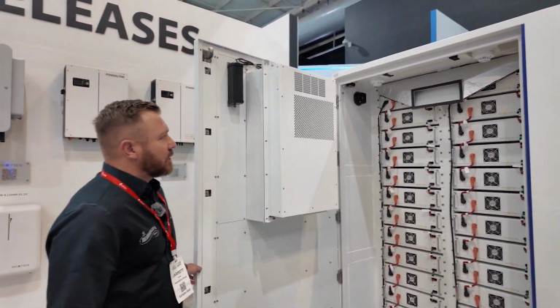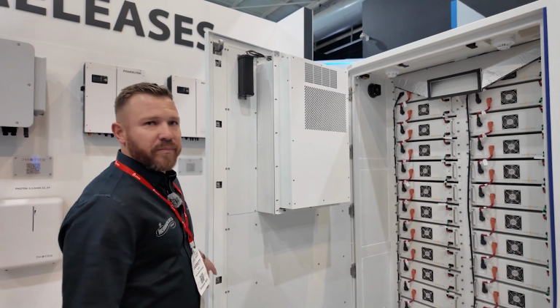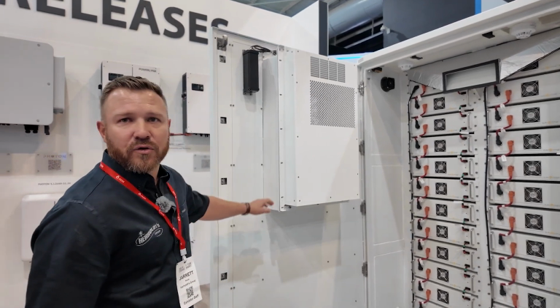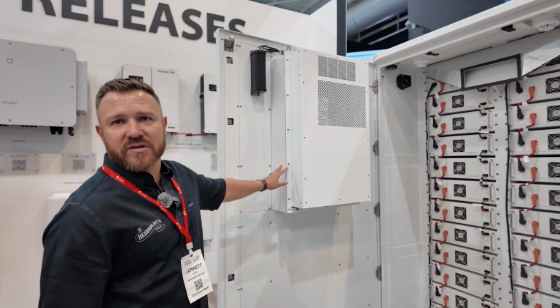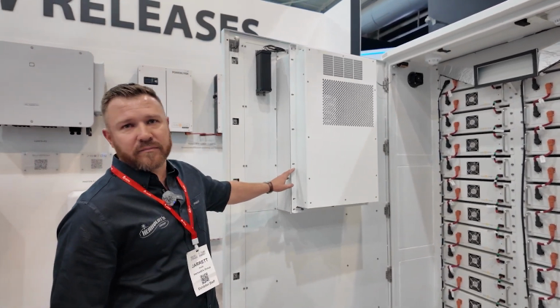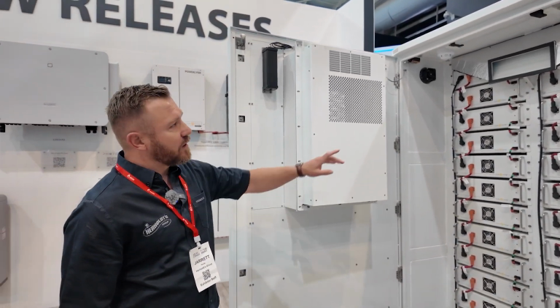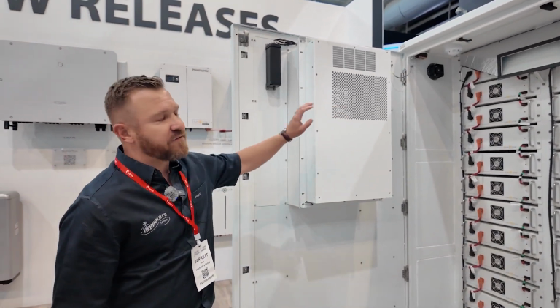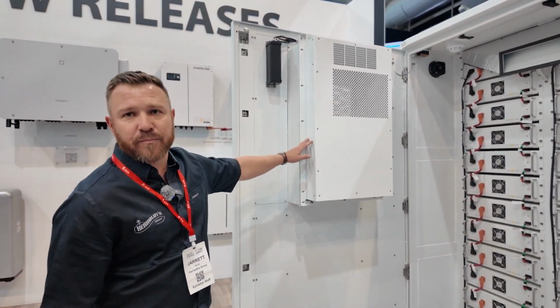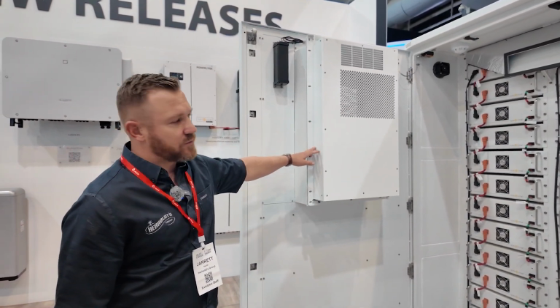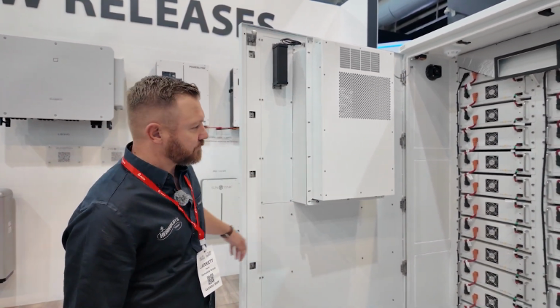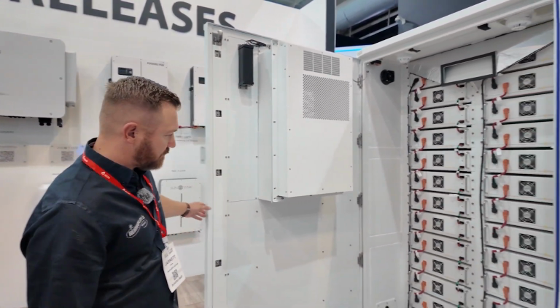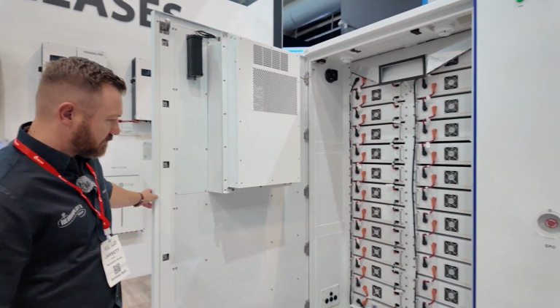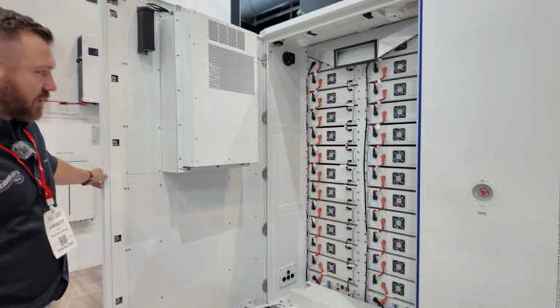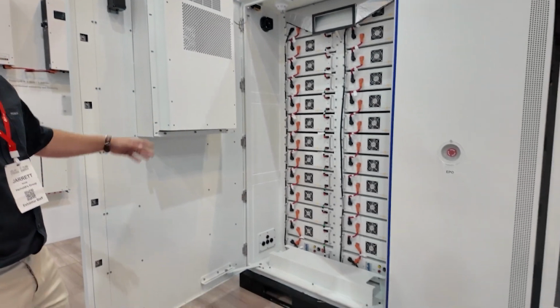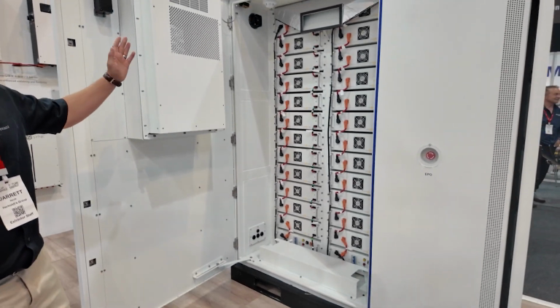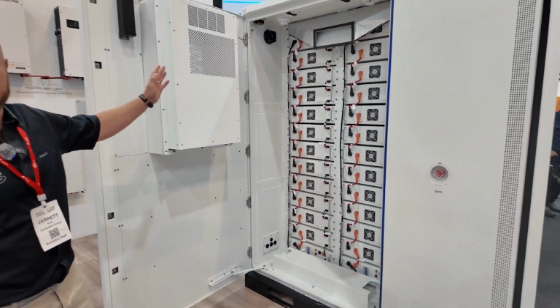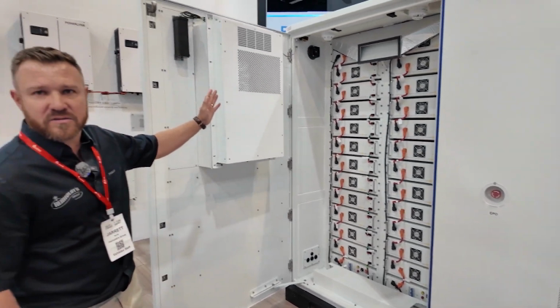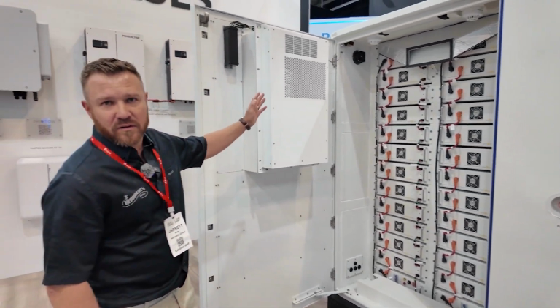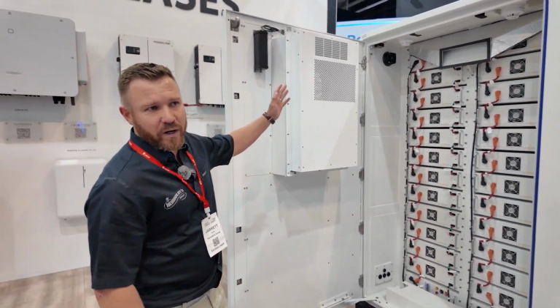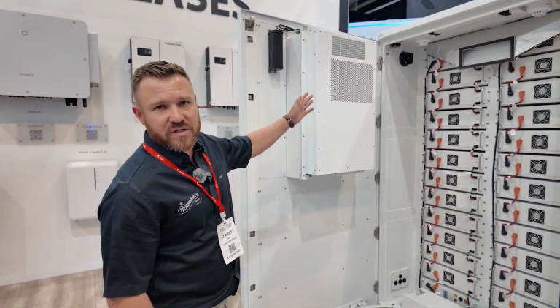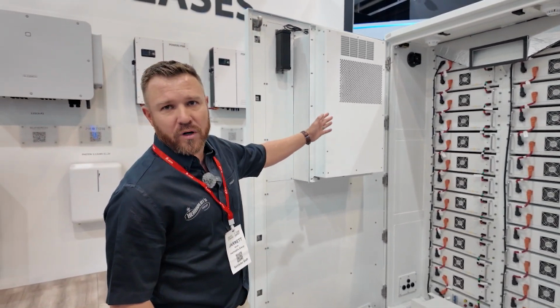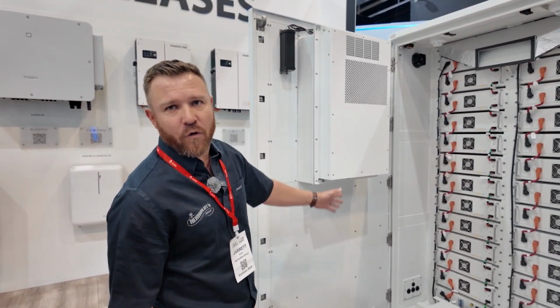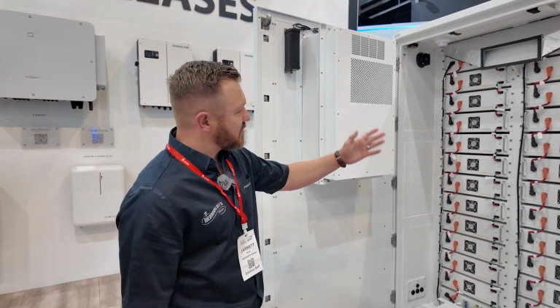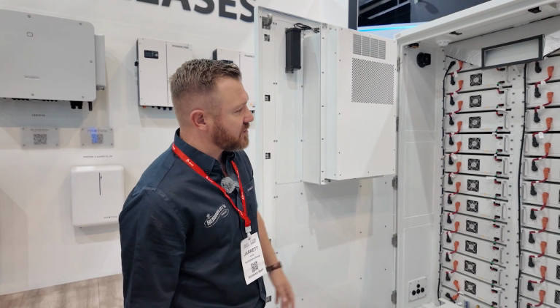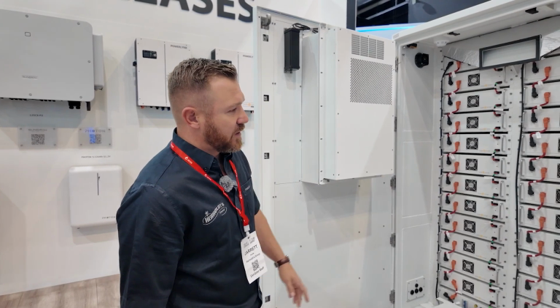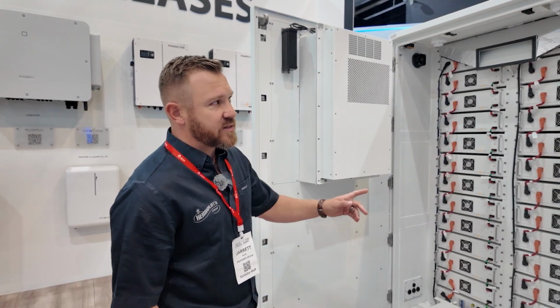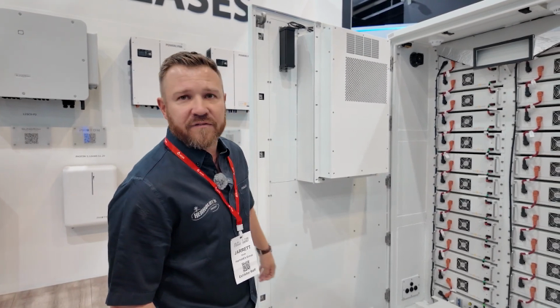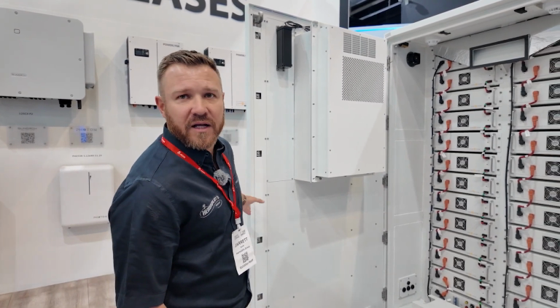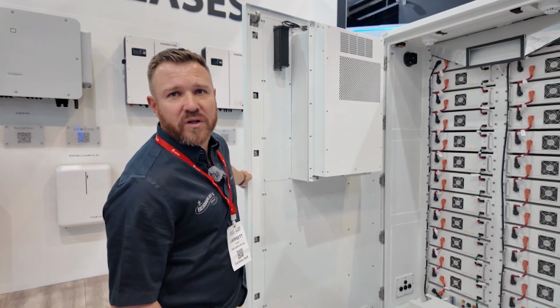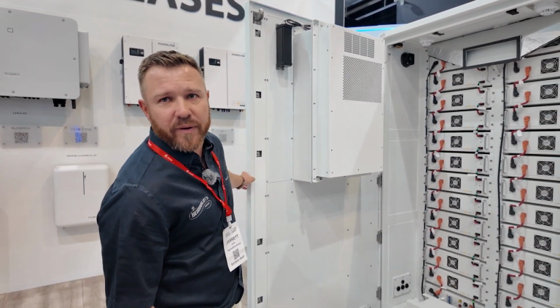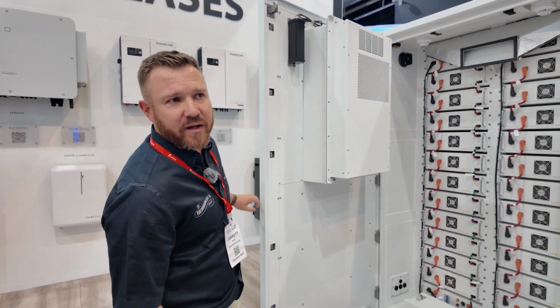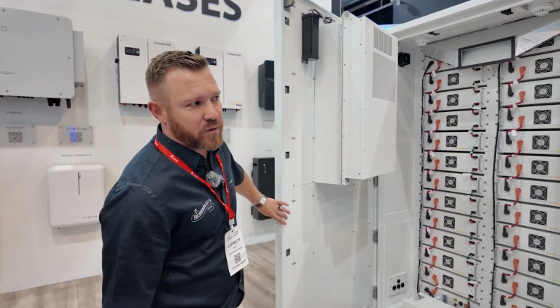It's got a built-in cooling system and fire suppression. There are two battery banks — 161.44 on either side. It does come in a 50 kilowatt with a single battery rack as well.